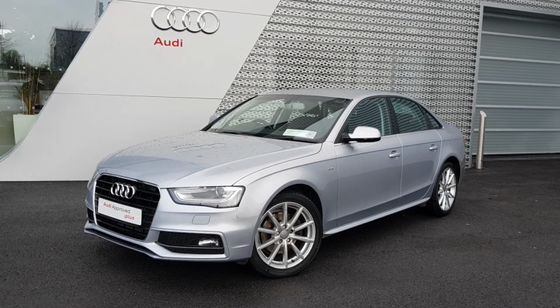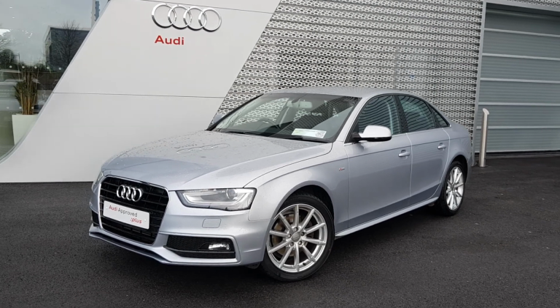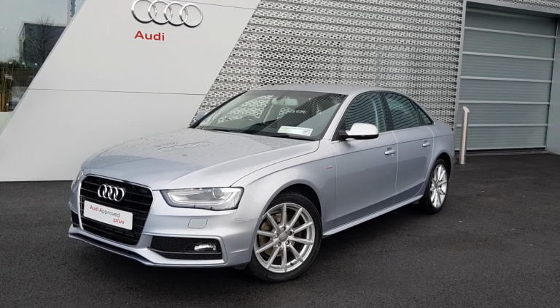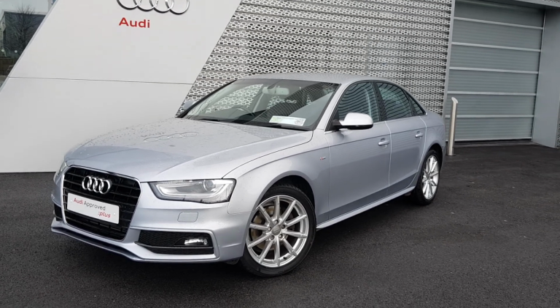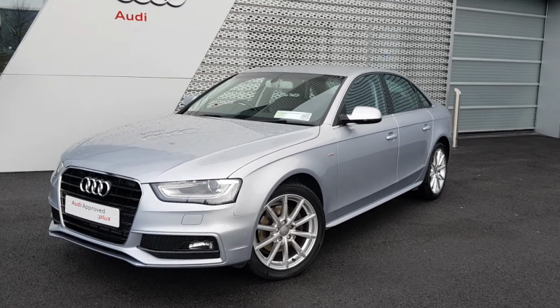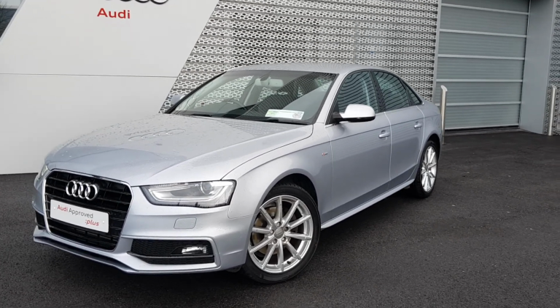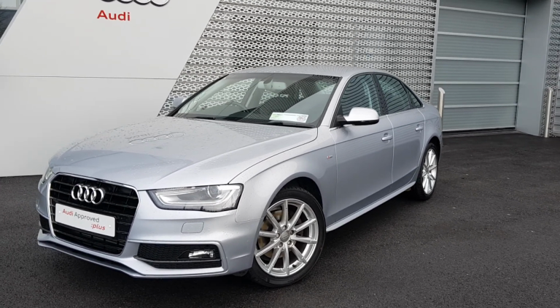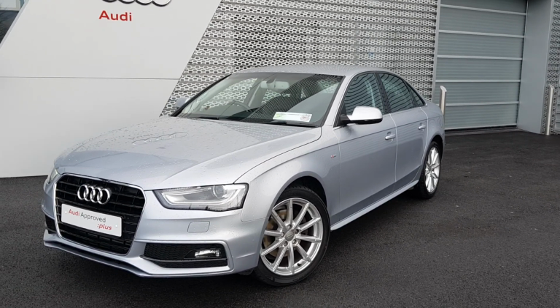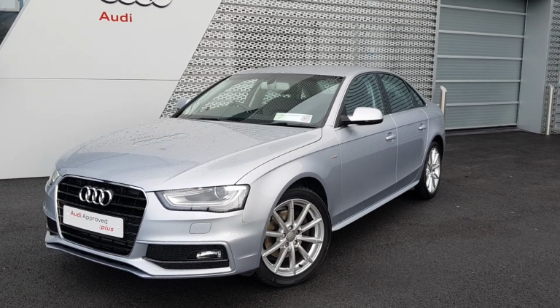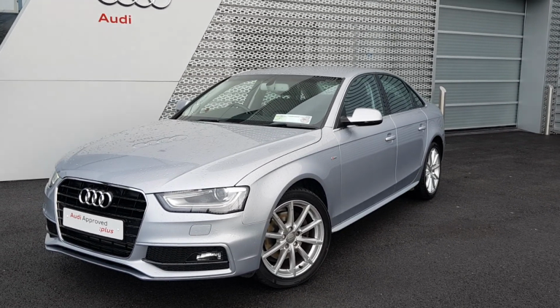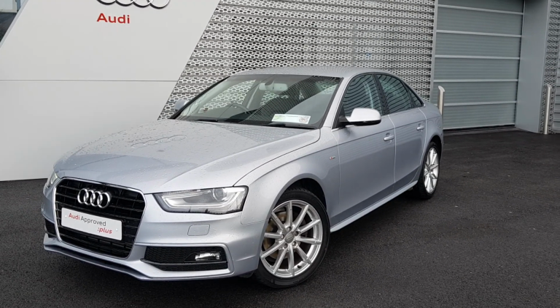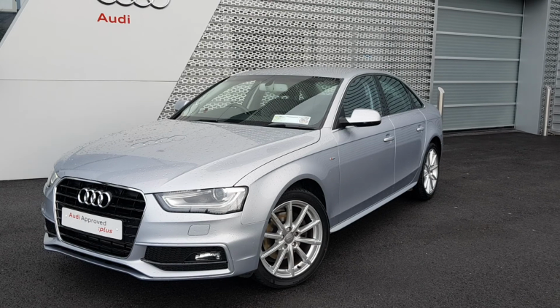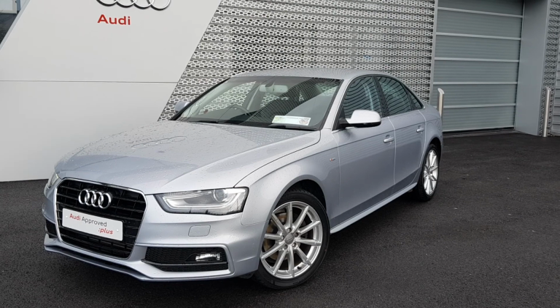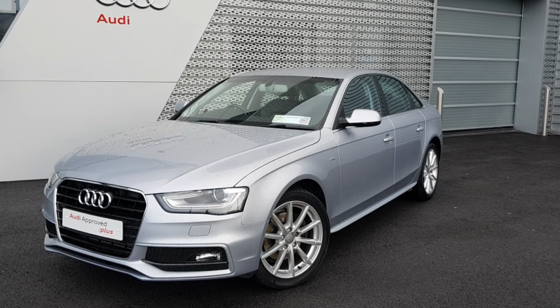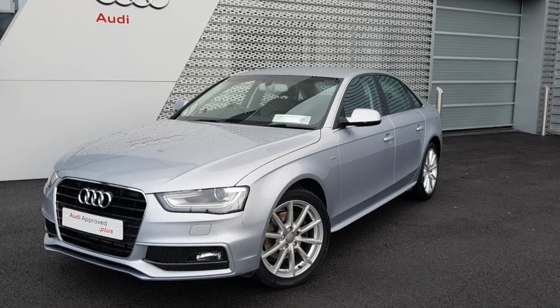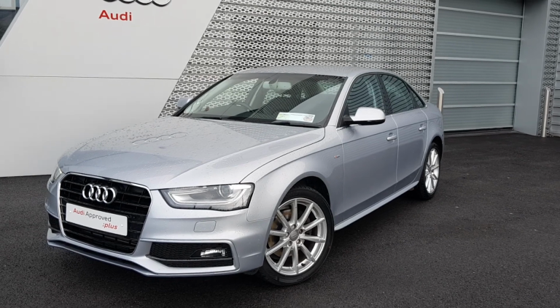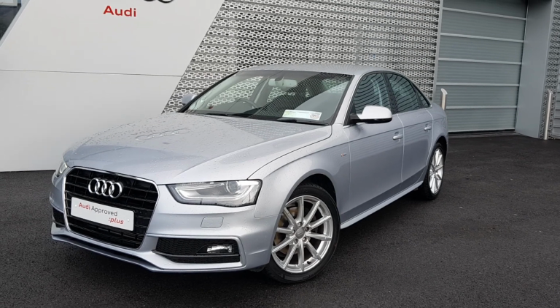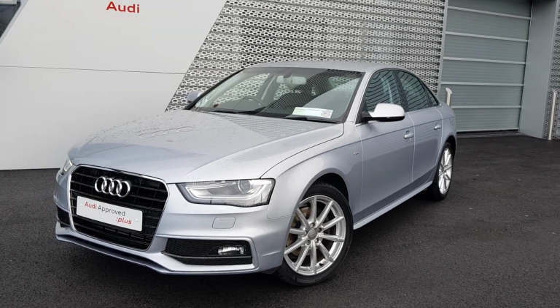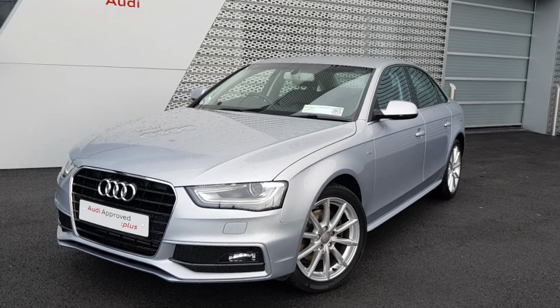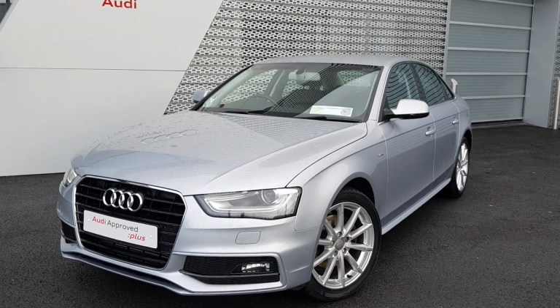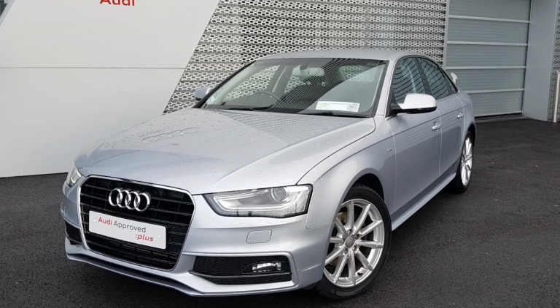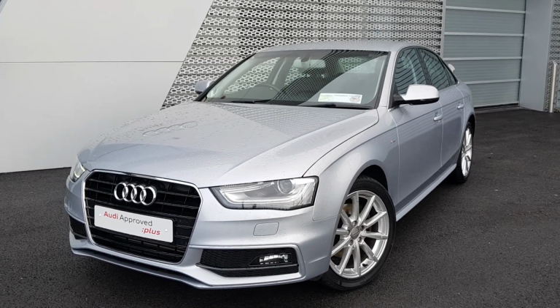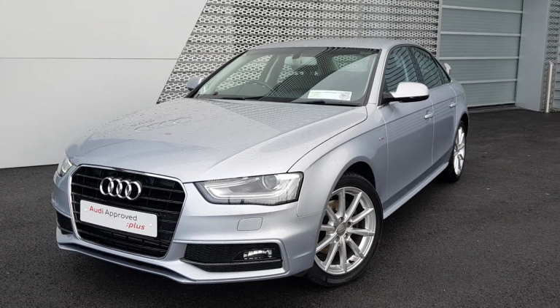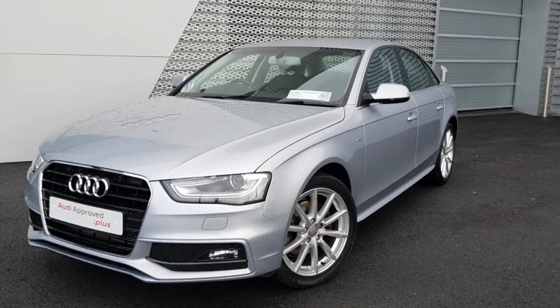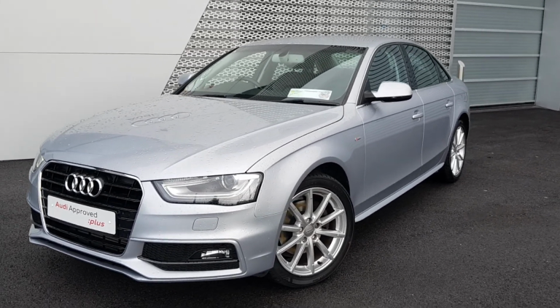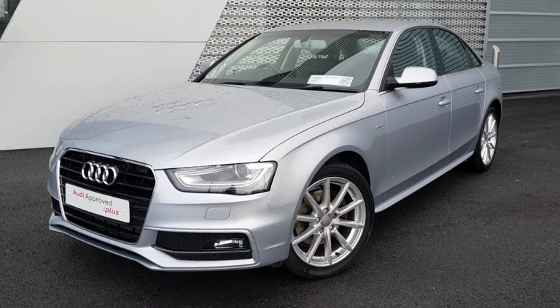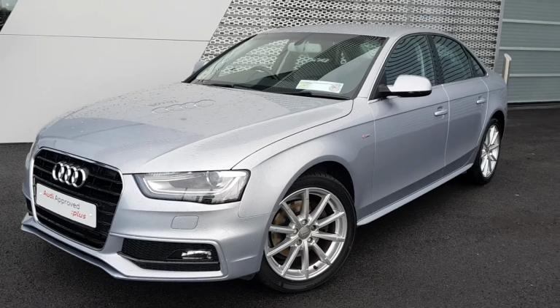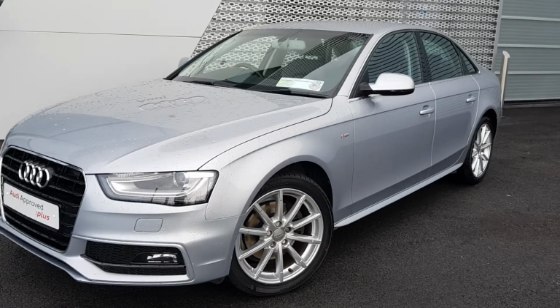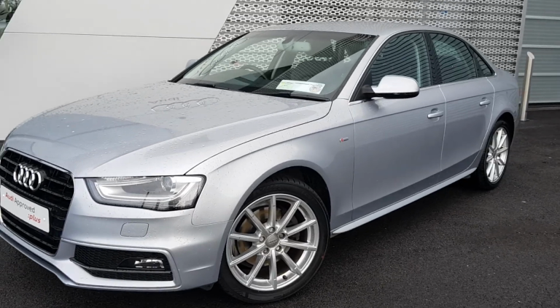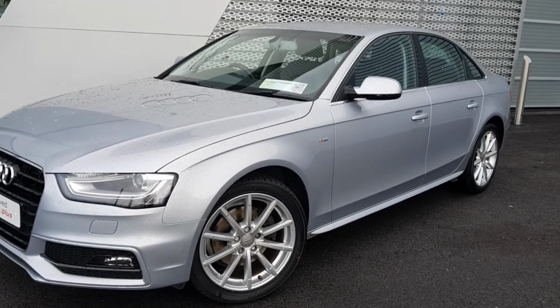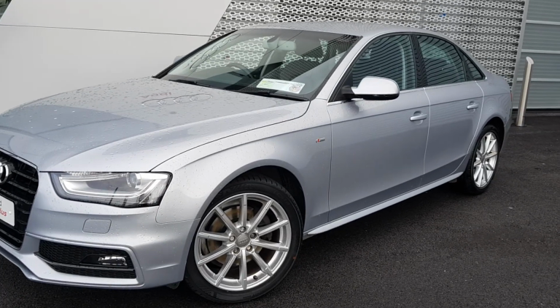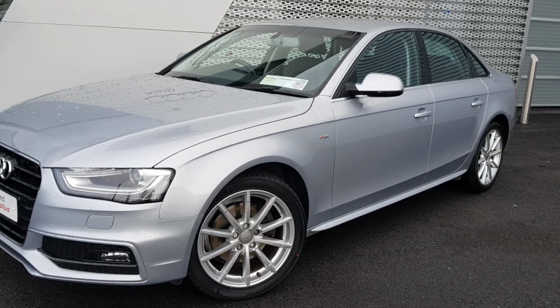Welcome to Audi Limerick Online Sales. Today we have a 2015 Audi A4 2.0L TDI 120 SE, equipped with a full S-Line exterior package.